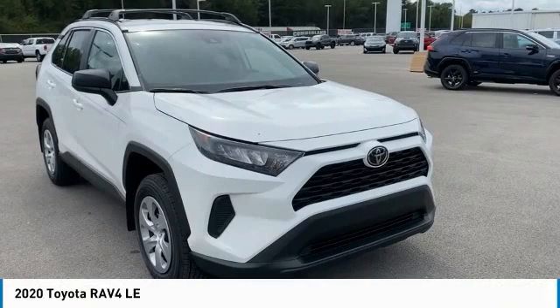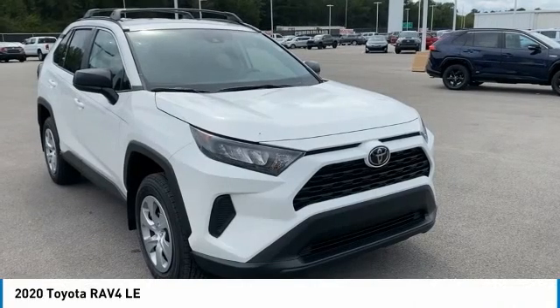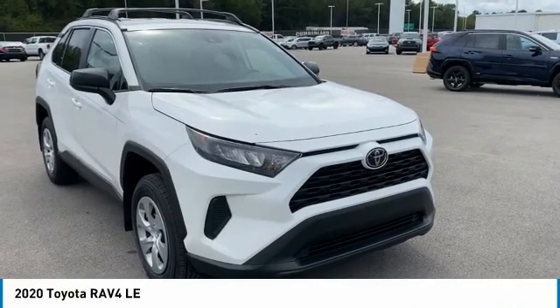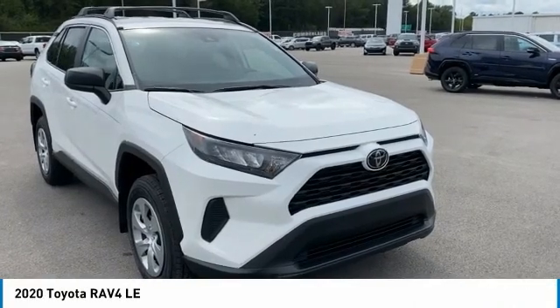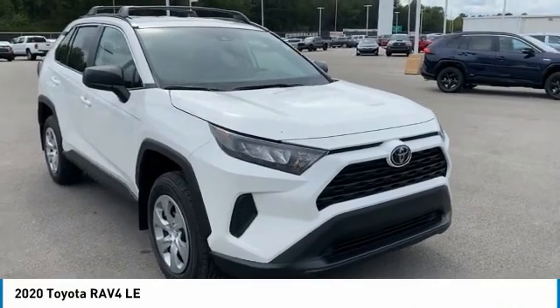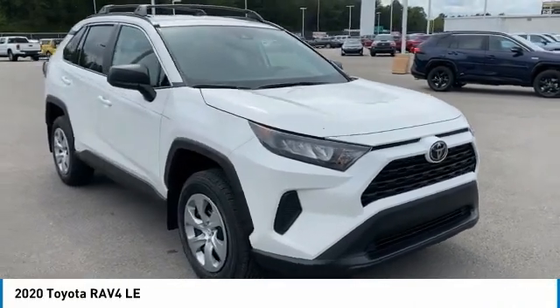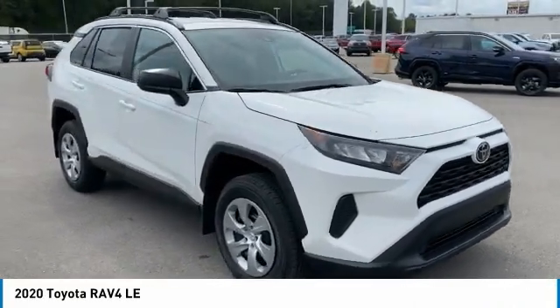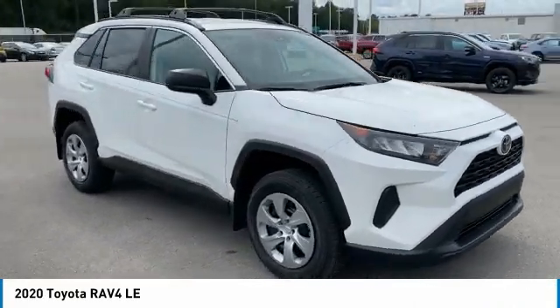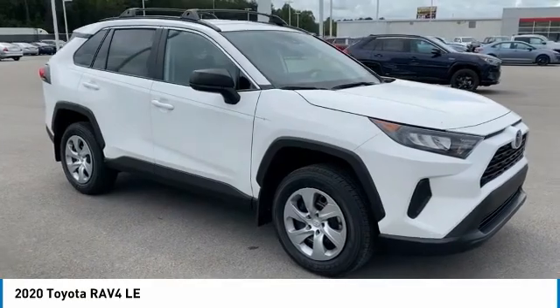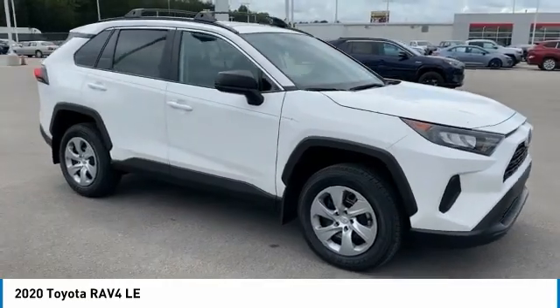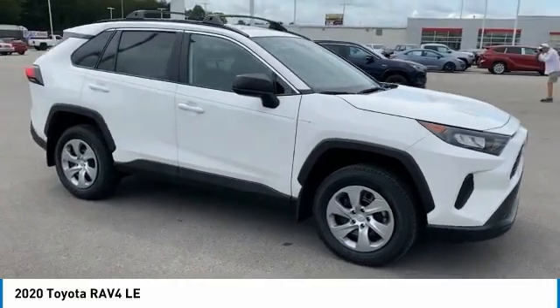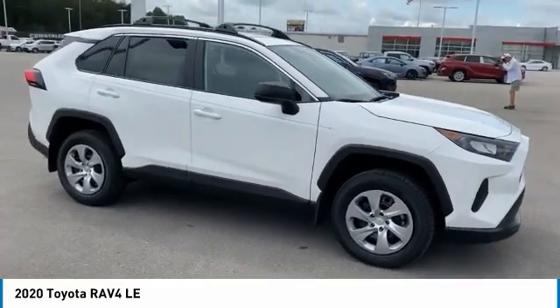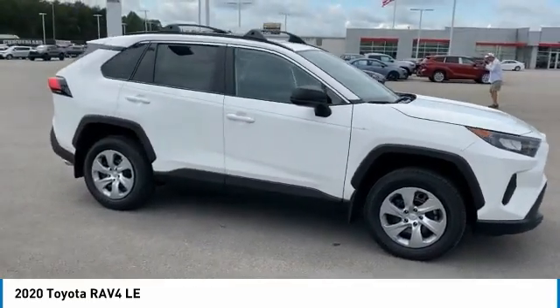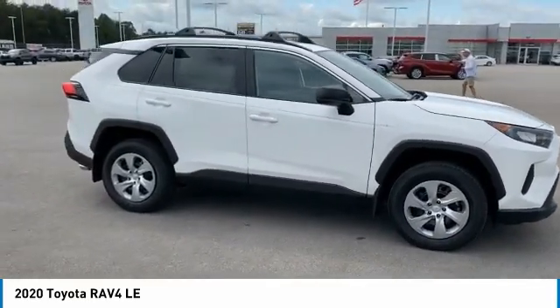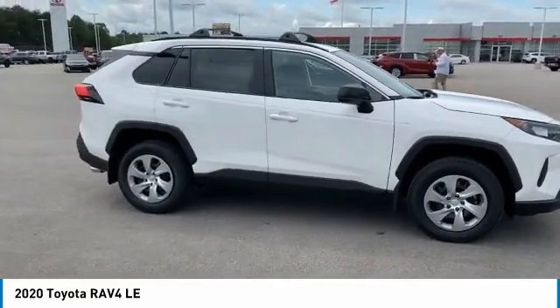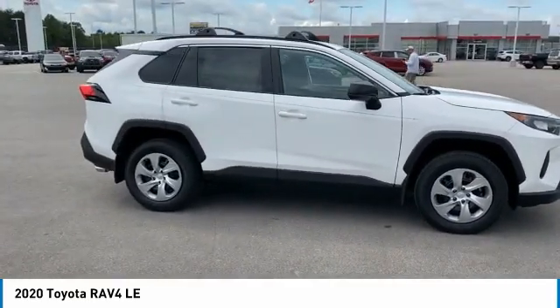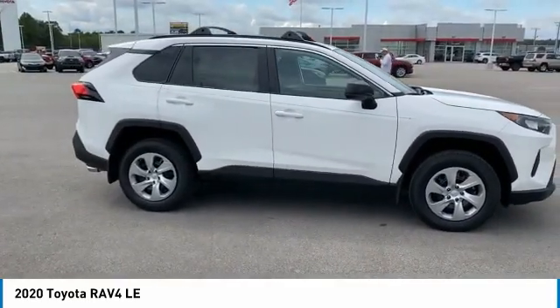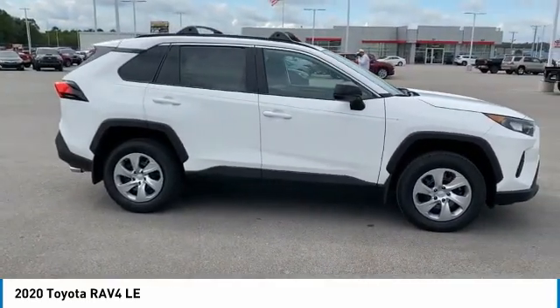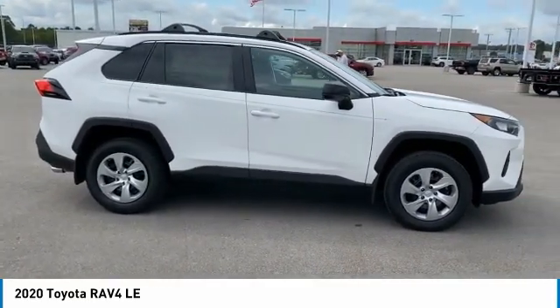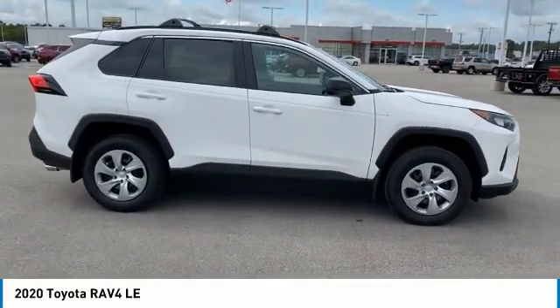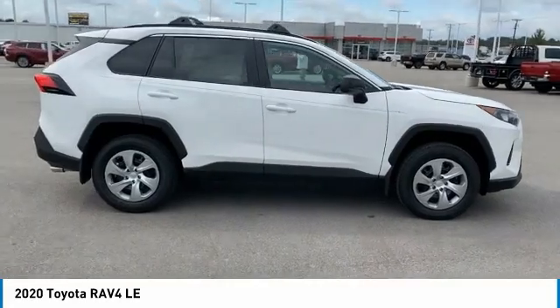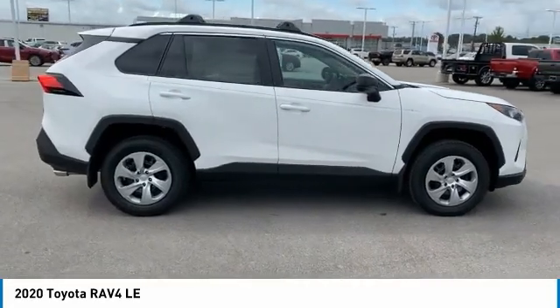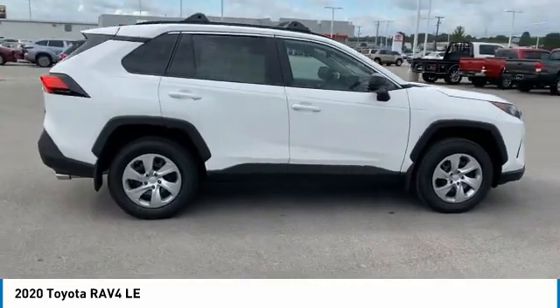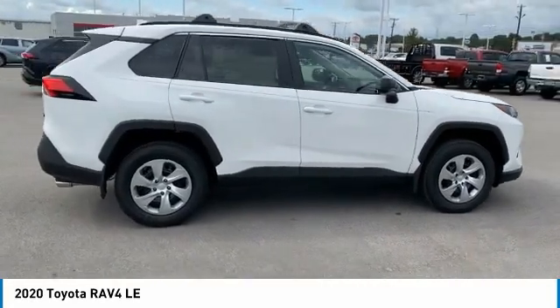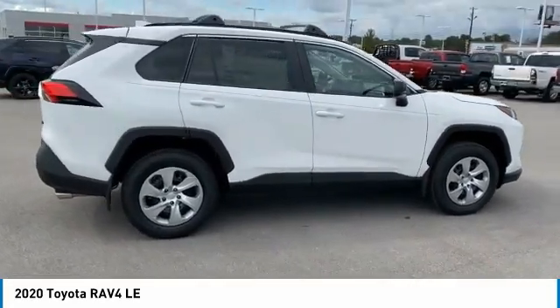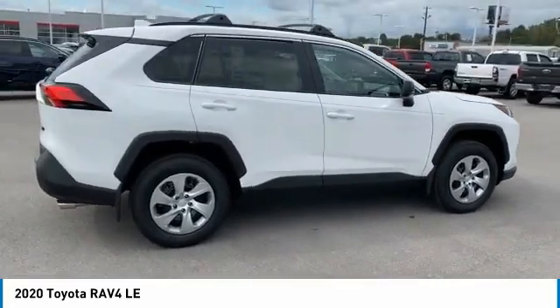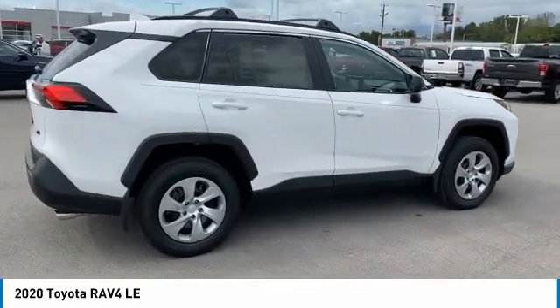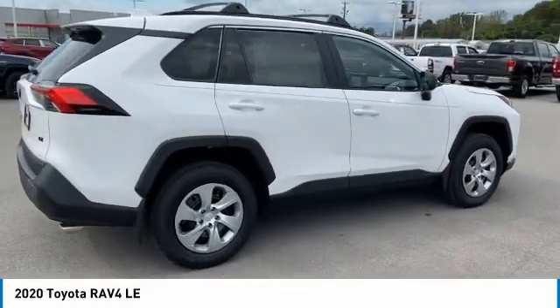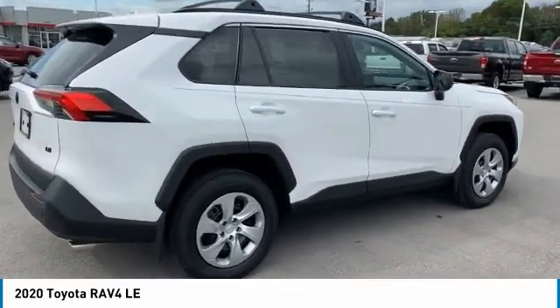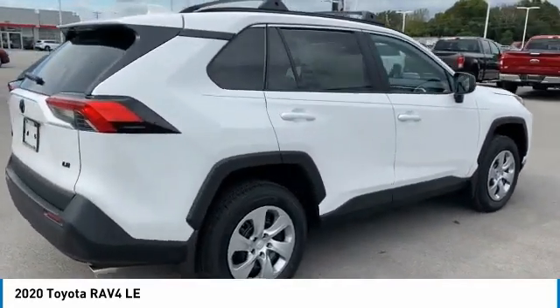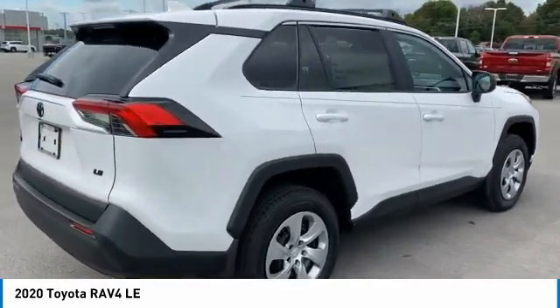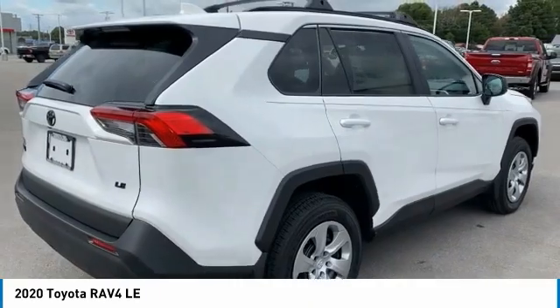Come test drive the 2020 RAV4. The RAV4 is one of the most fuel efficient SUVs in its class. Versatile and efficient, RAV4 mixes the comfort and drivability of a sedan with the benefits of an SUV.